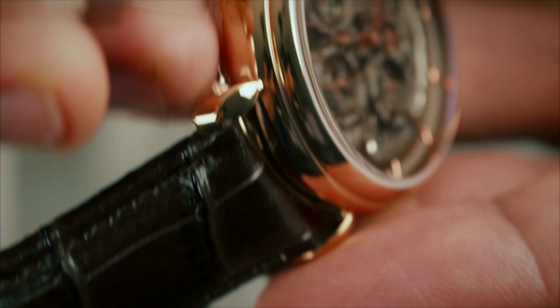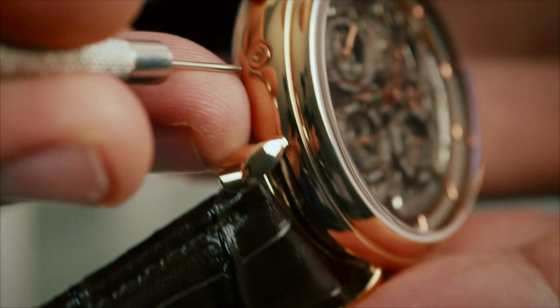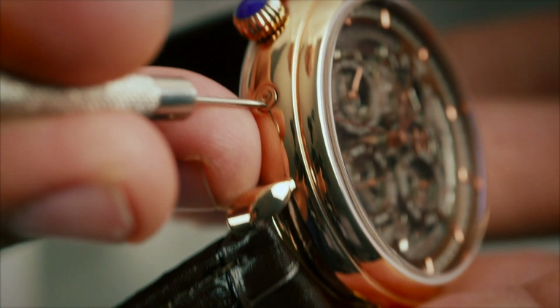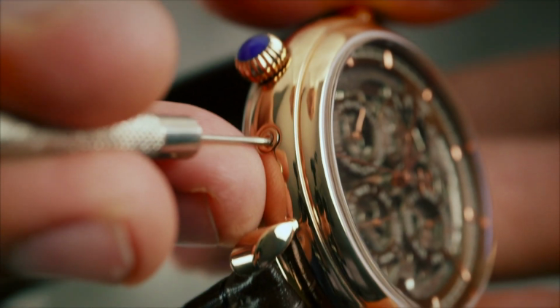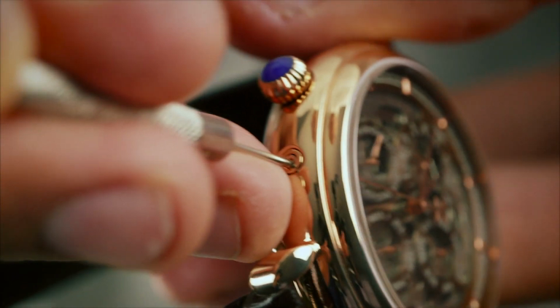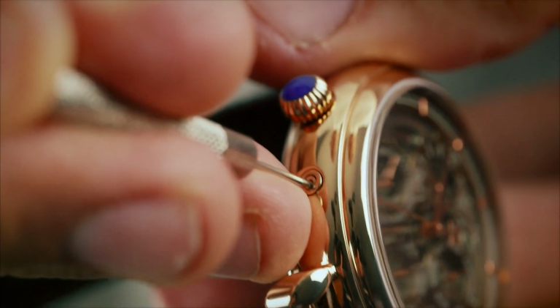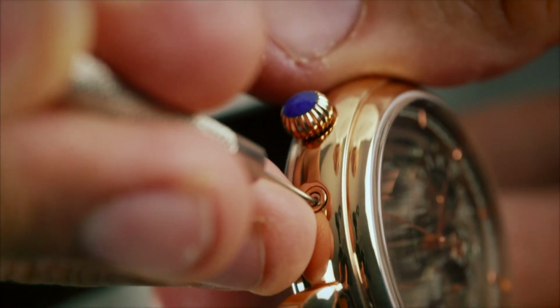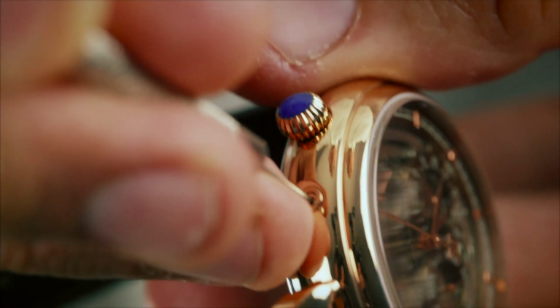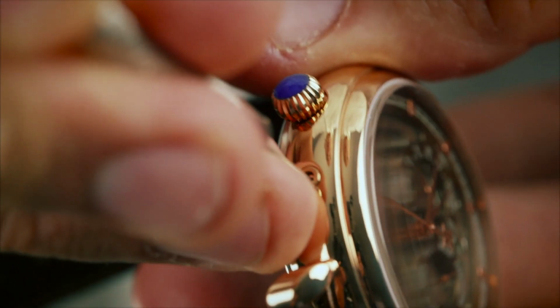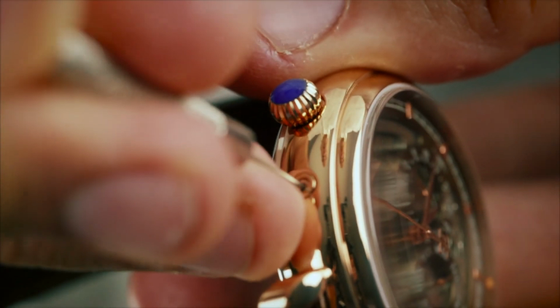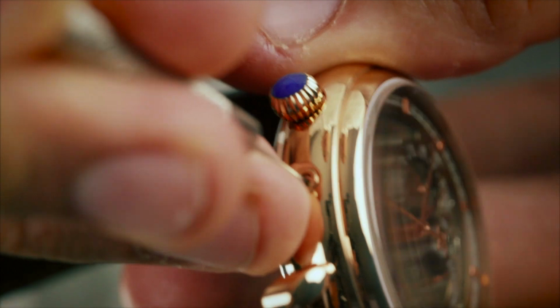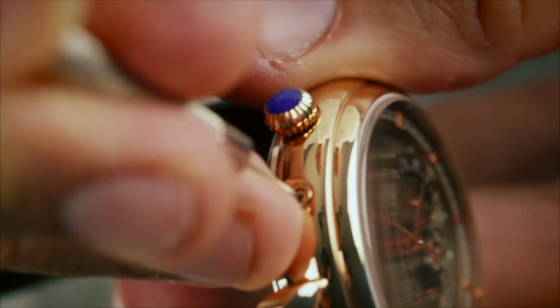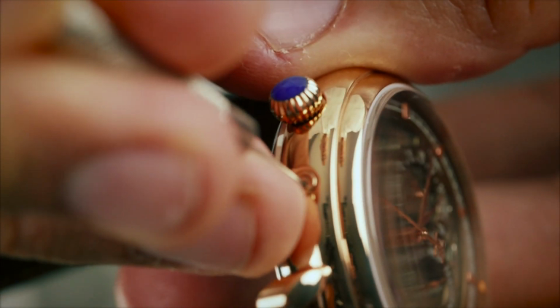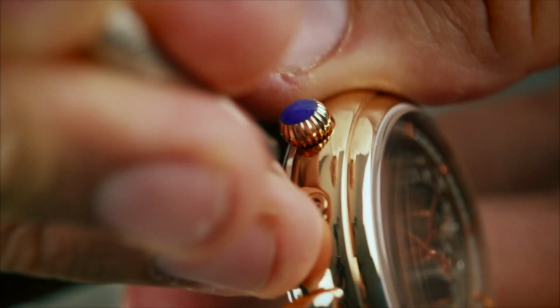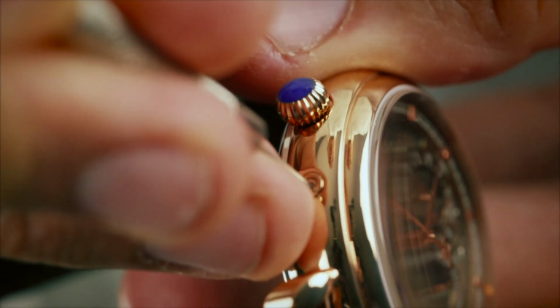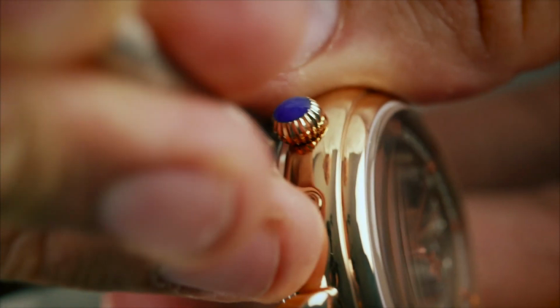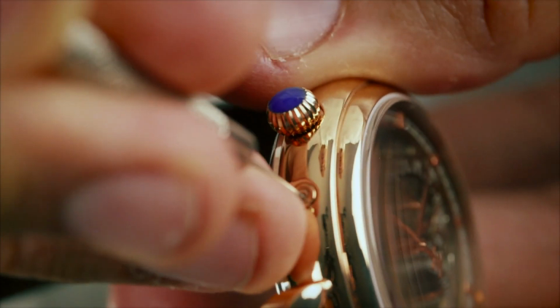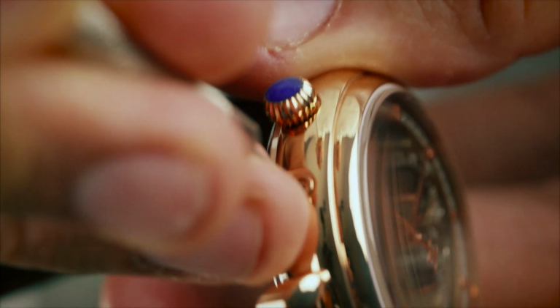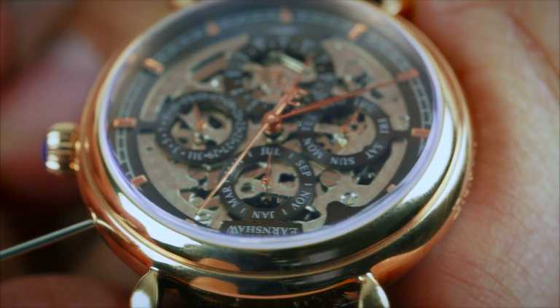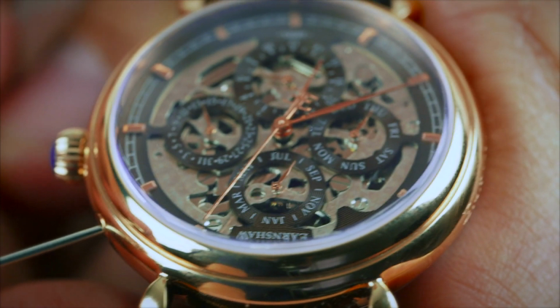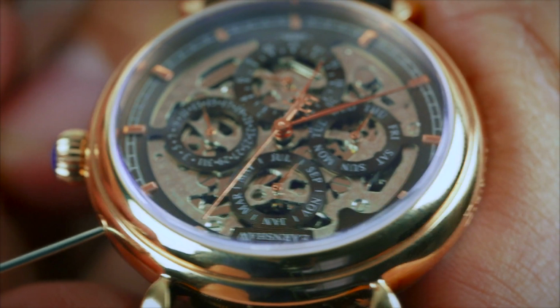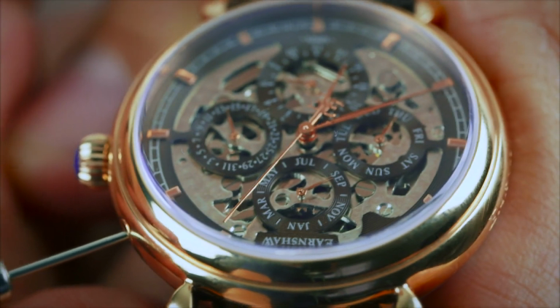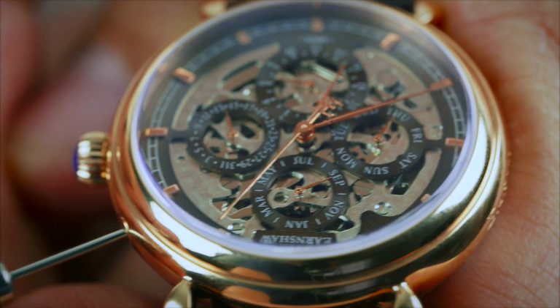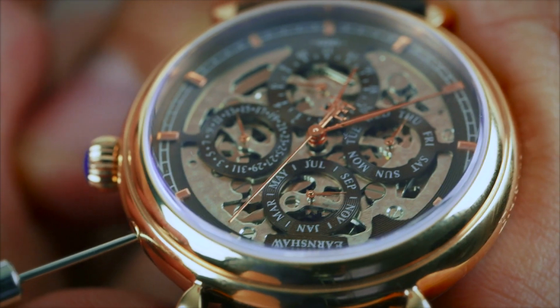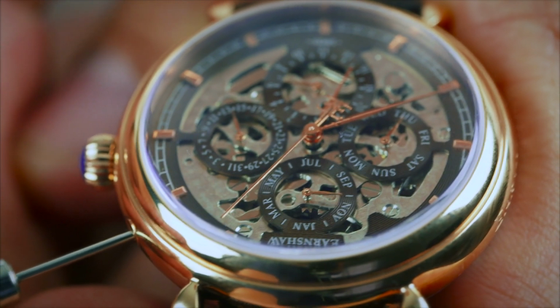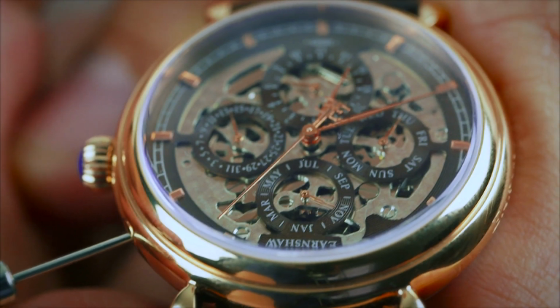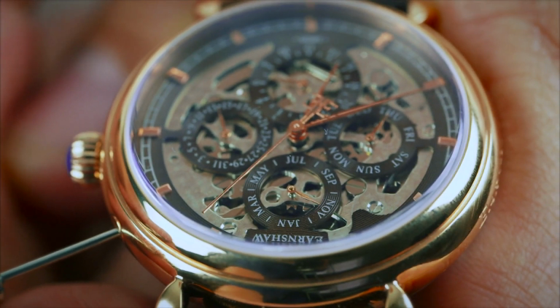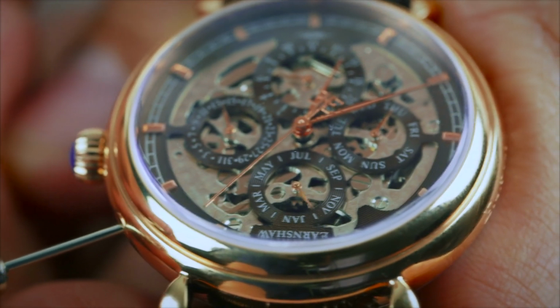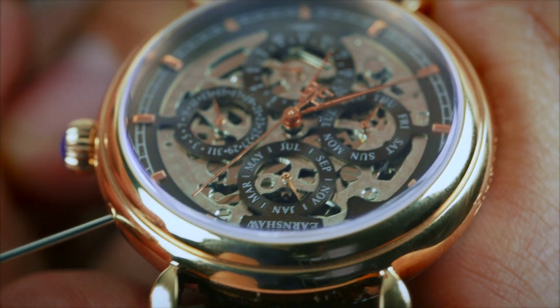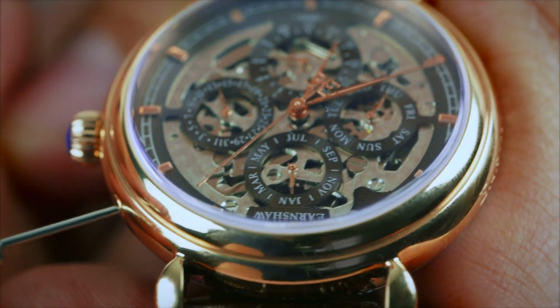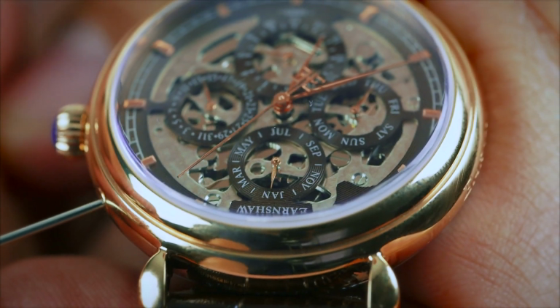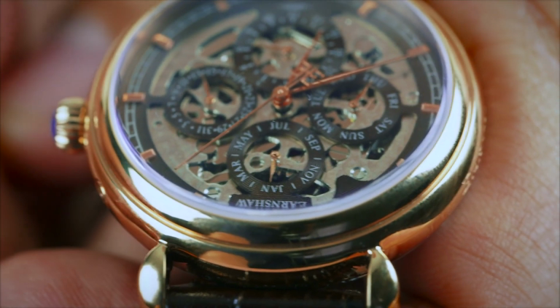Push in the small divot on the upper right side of the watch case using a special watch tool. If you do not have one to hand, you can use a paper clip instead. Pushing this divot will advance the month dial one position each time. Continue pressing it until you reach the desired month.